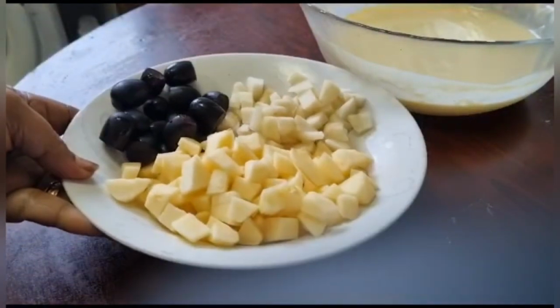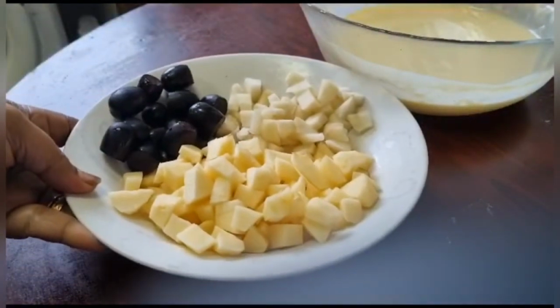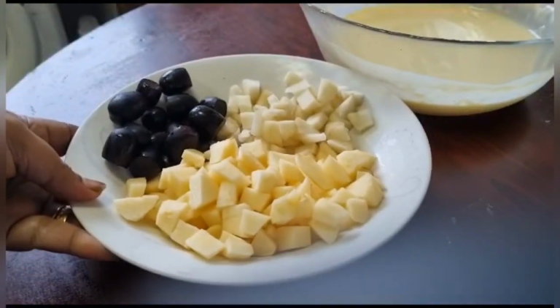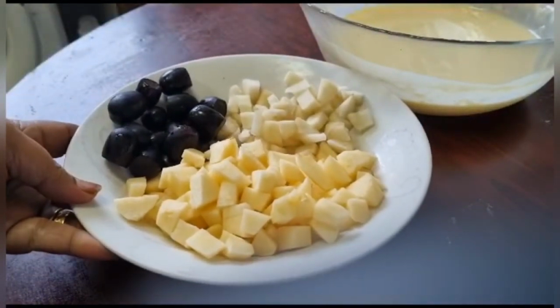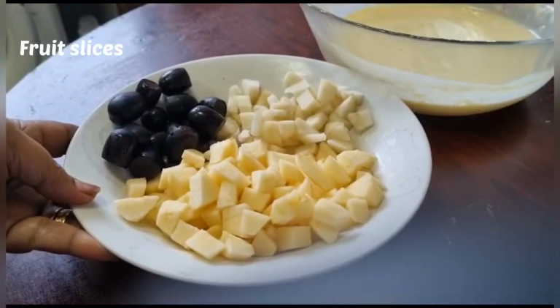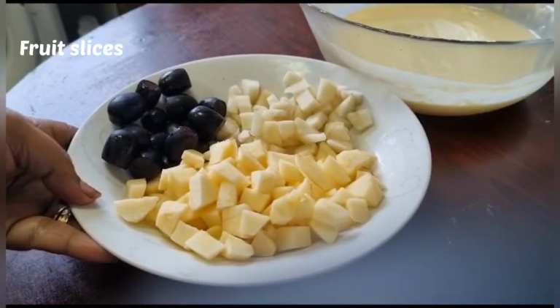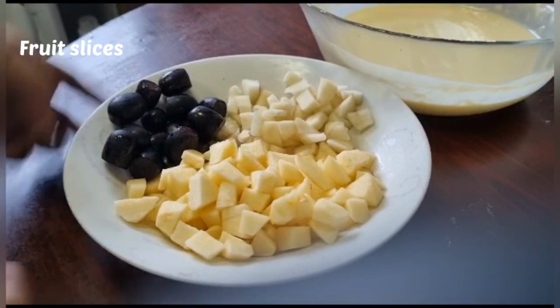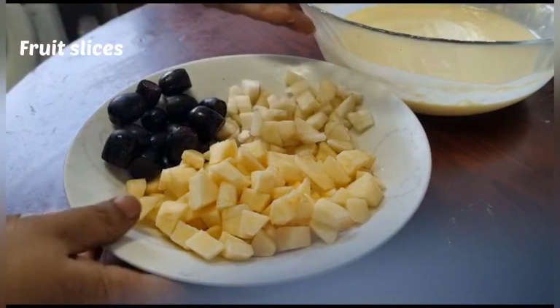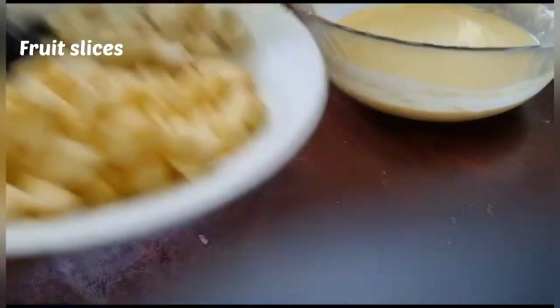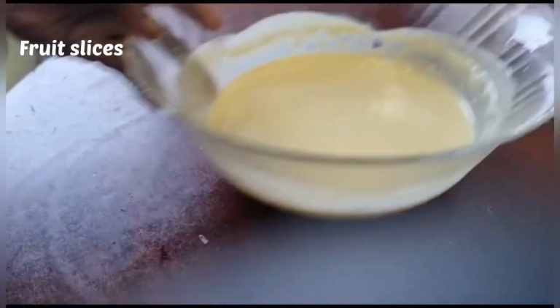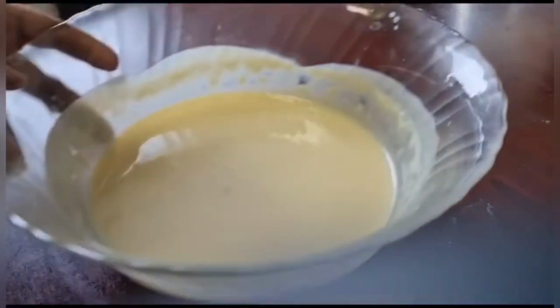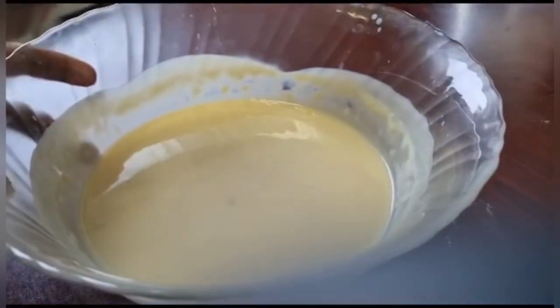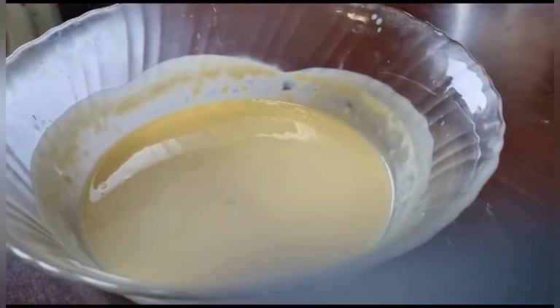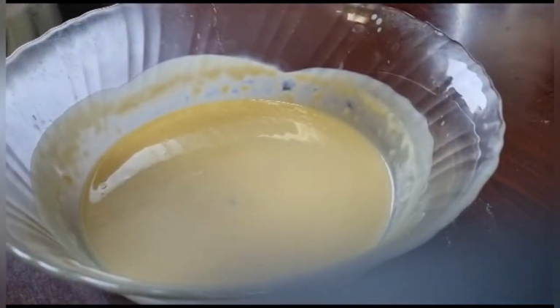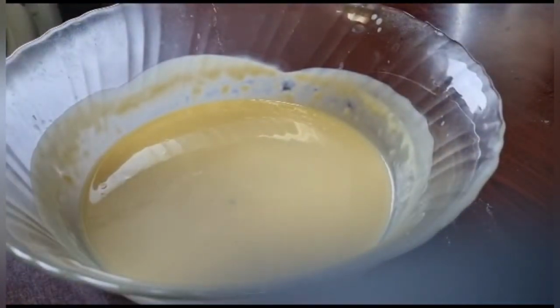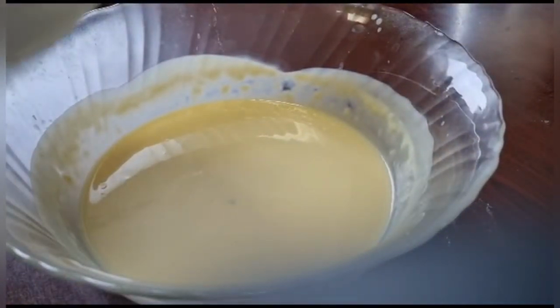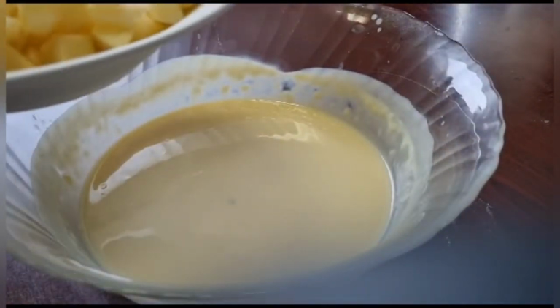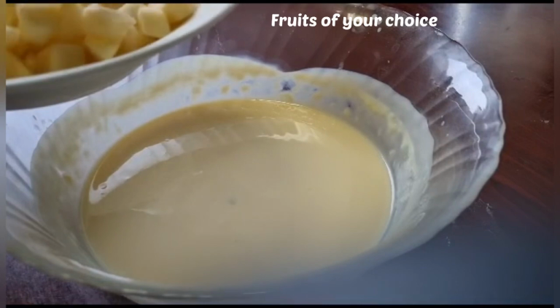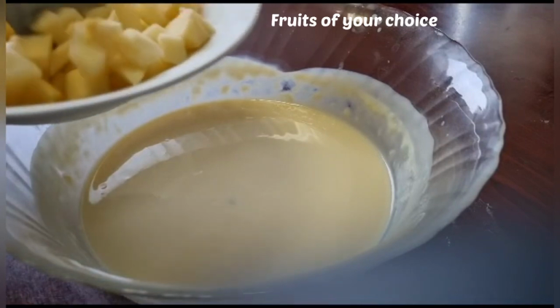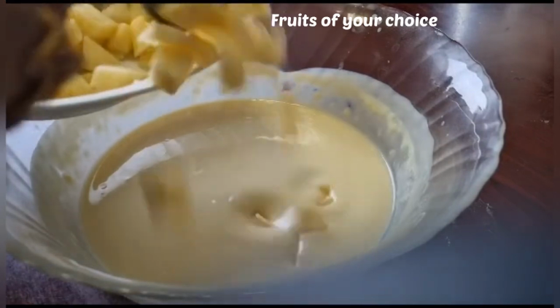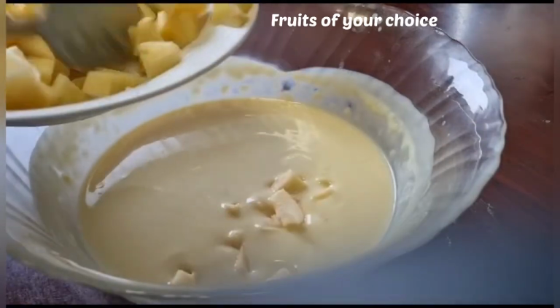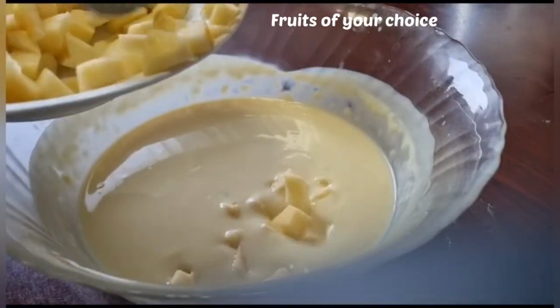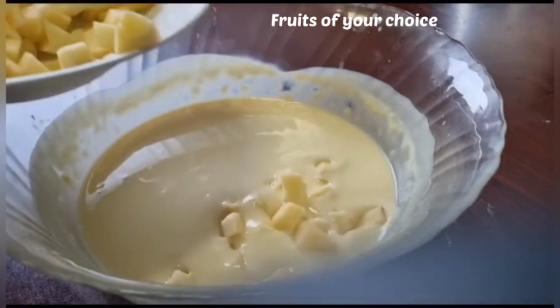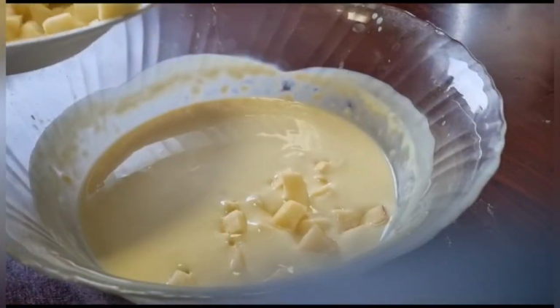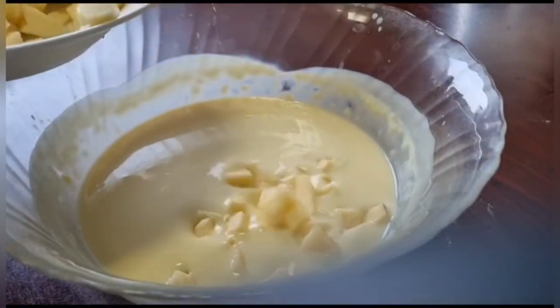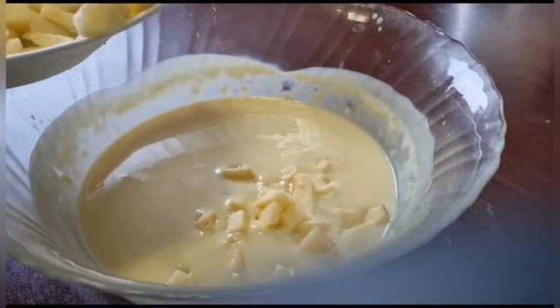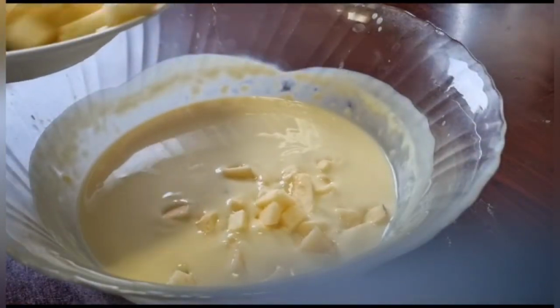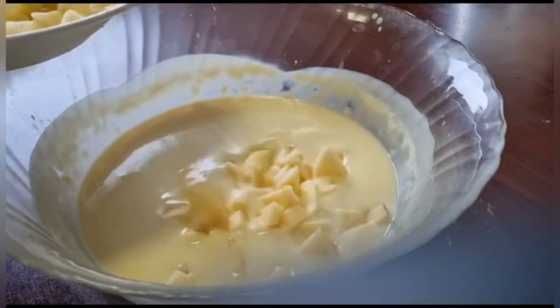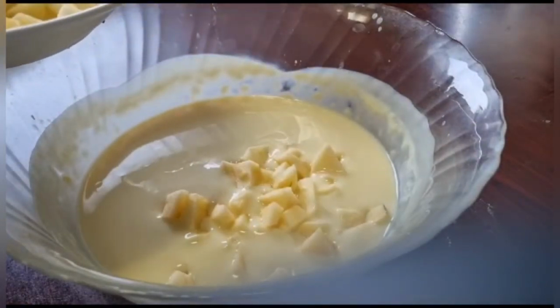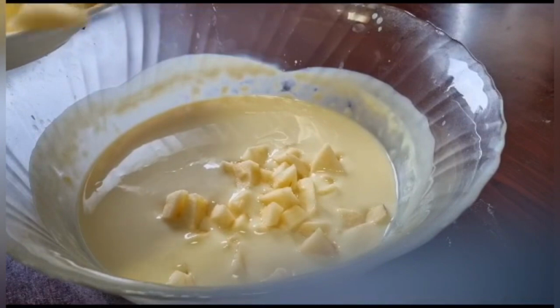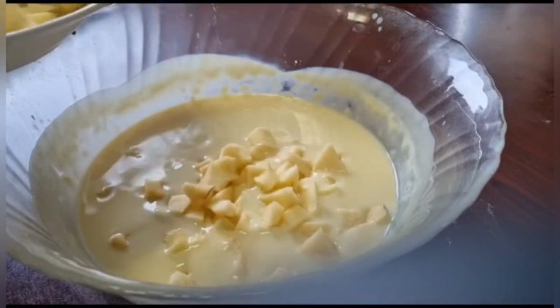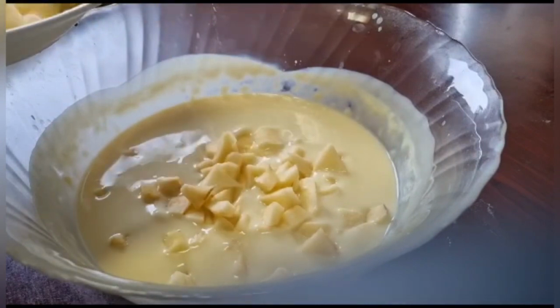There are fruits of the apple and pears, so you can eat the apple and pears.